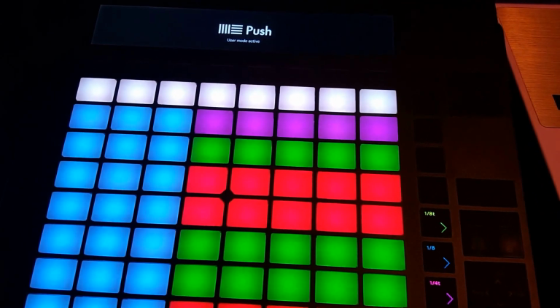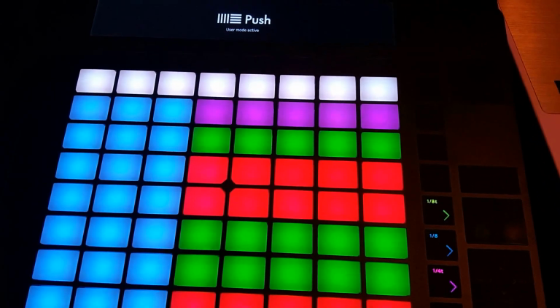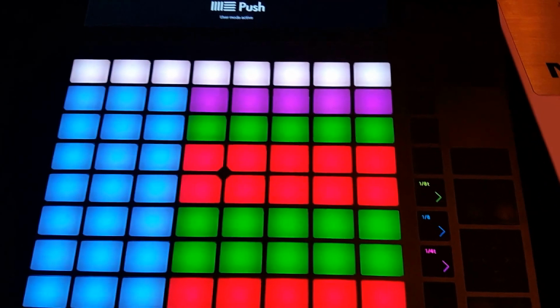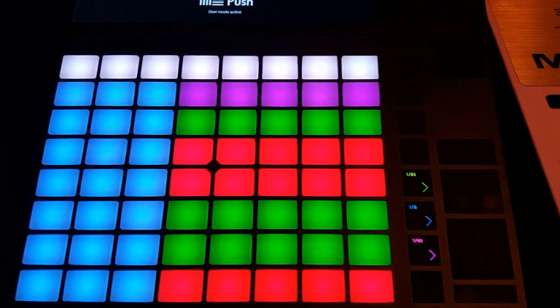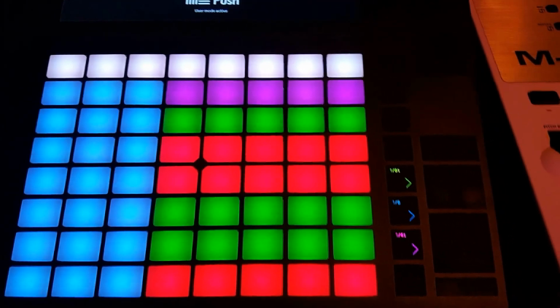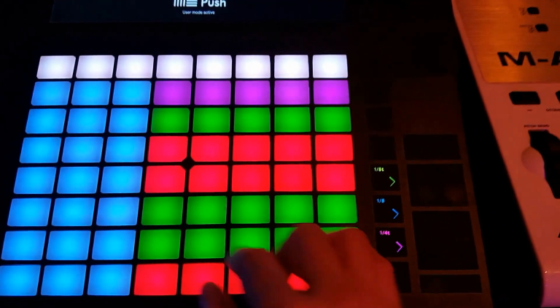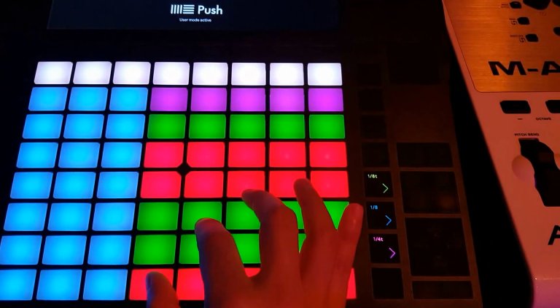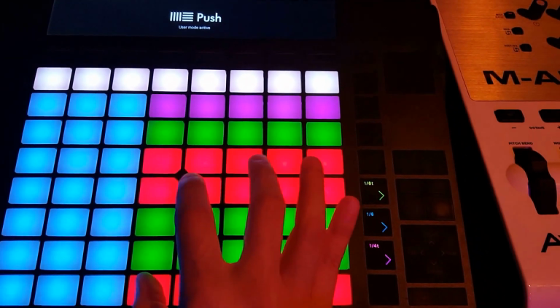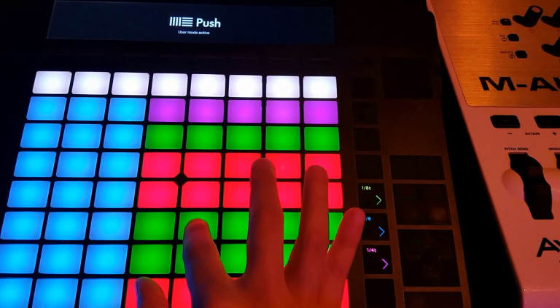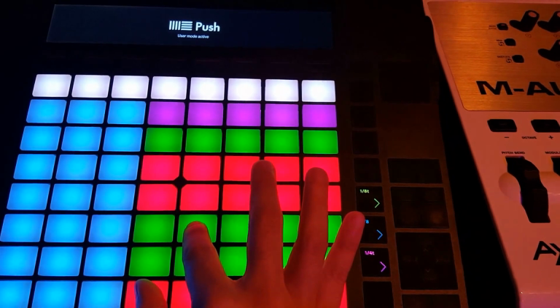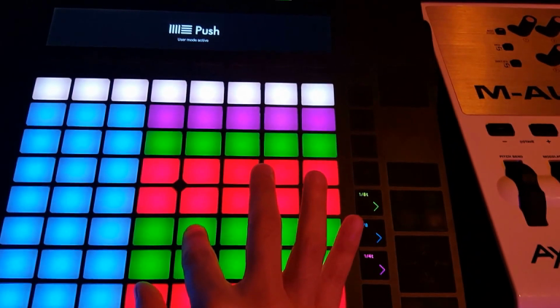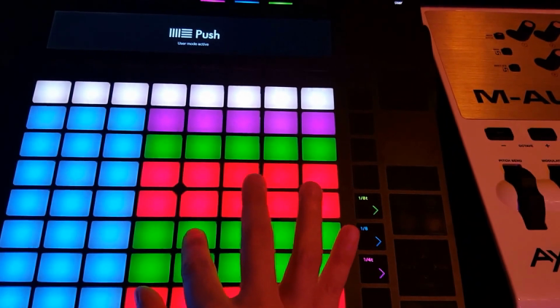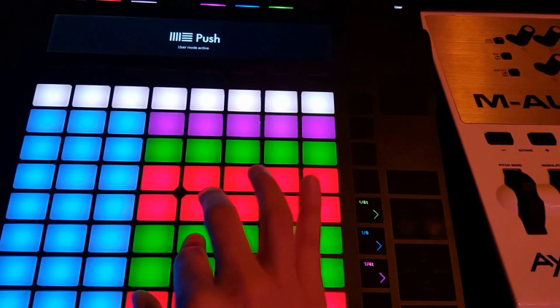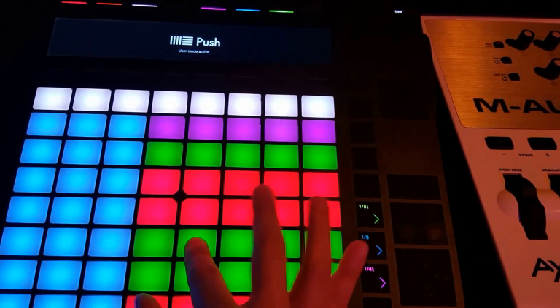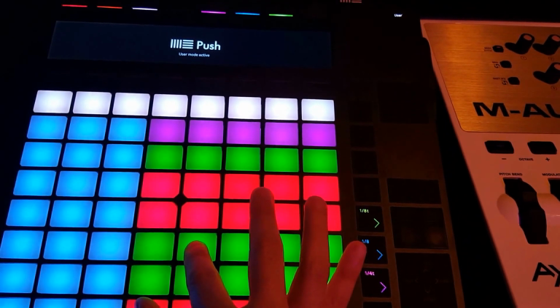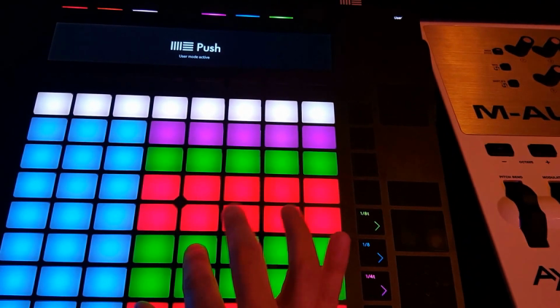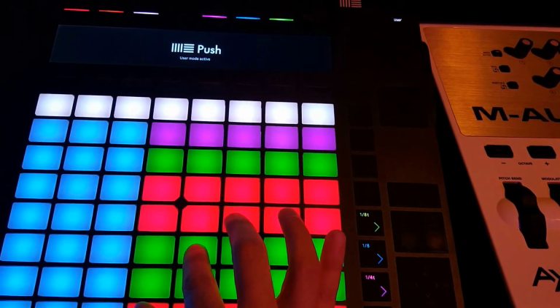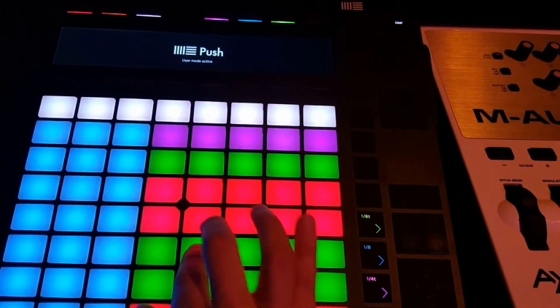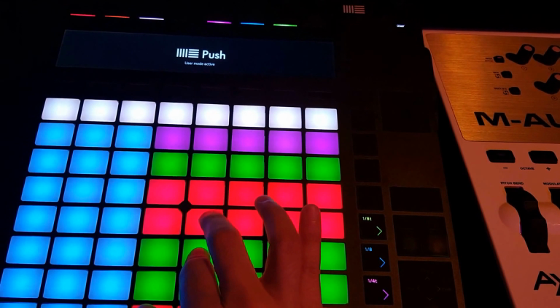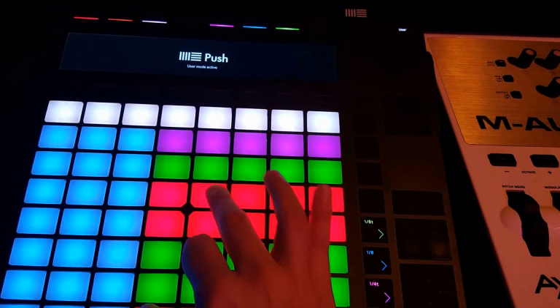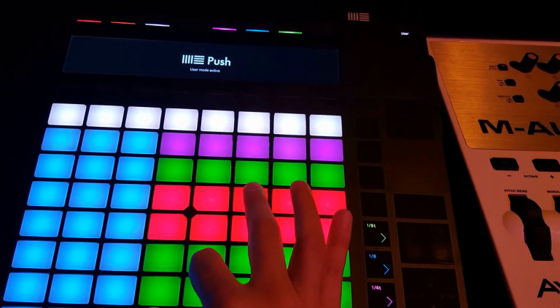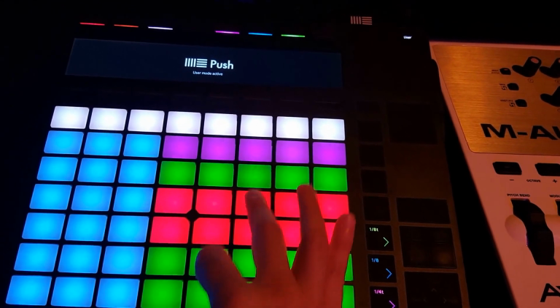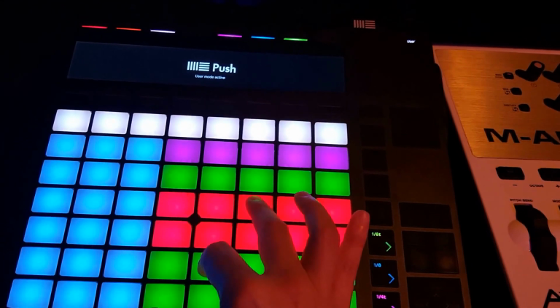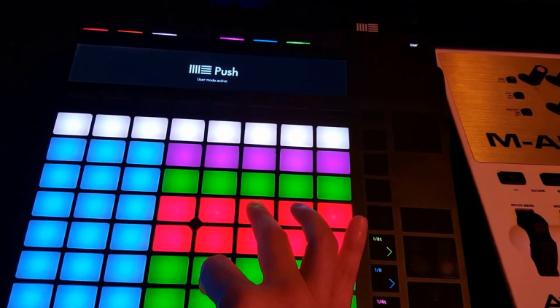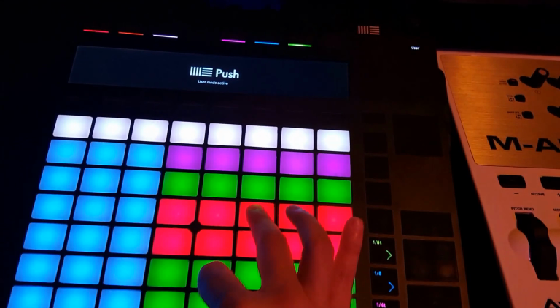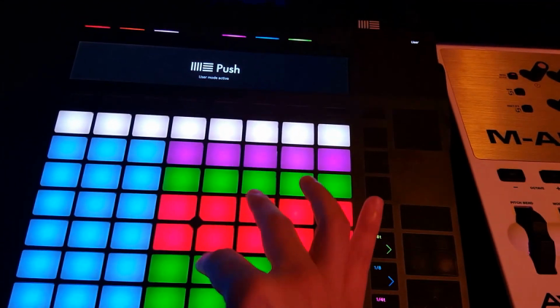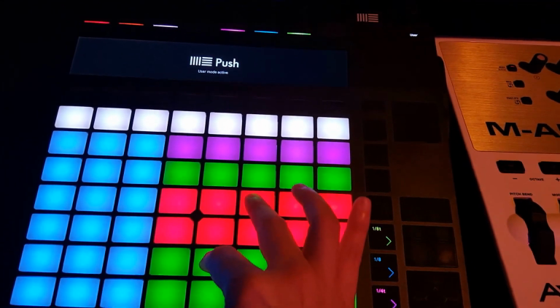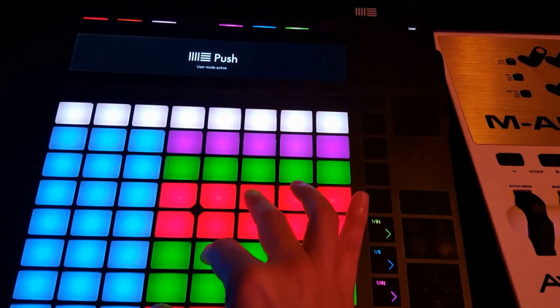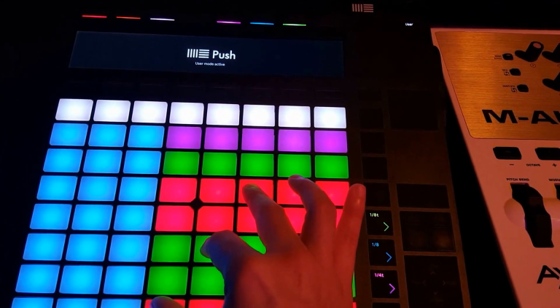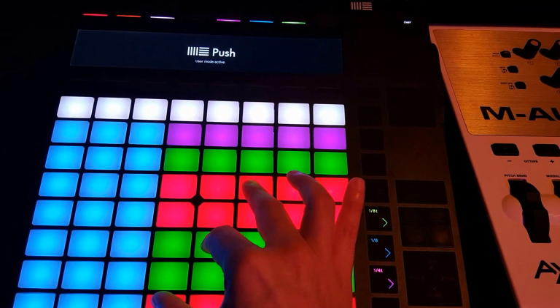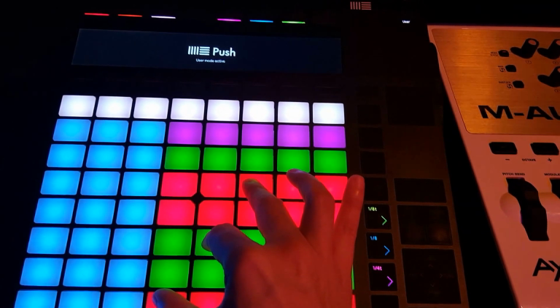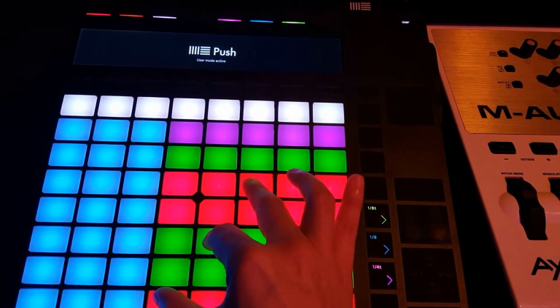Now to play ninth chords we're going to play those two triads and then add a third the same way — two steps up. There's your ninth chord.